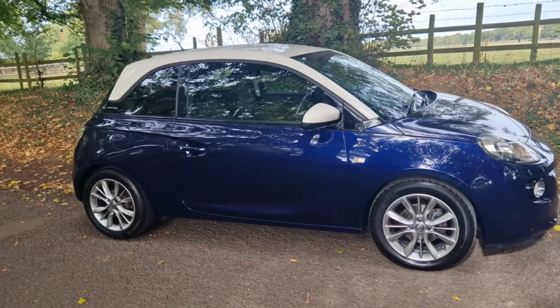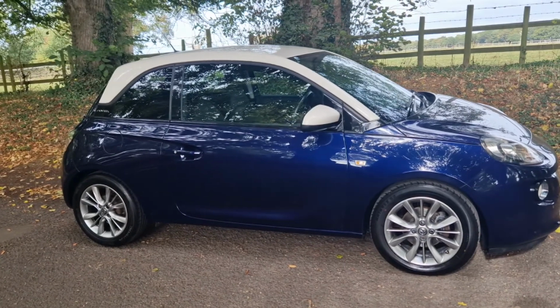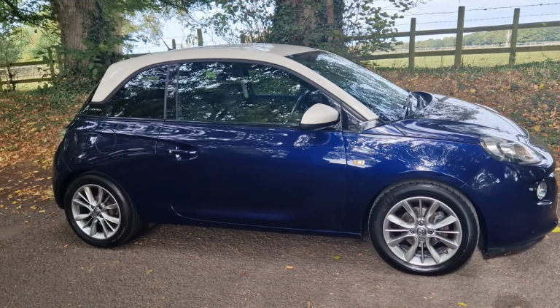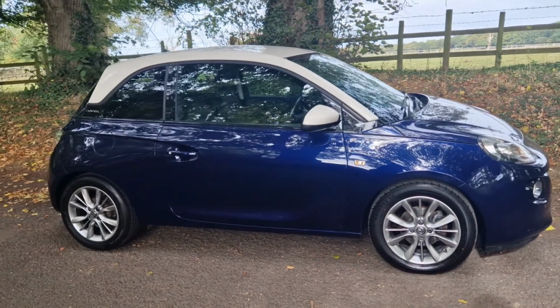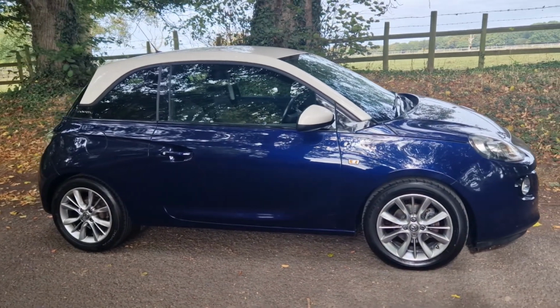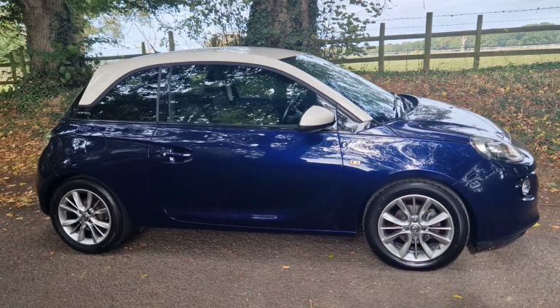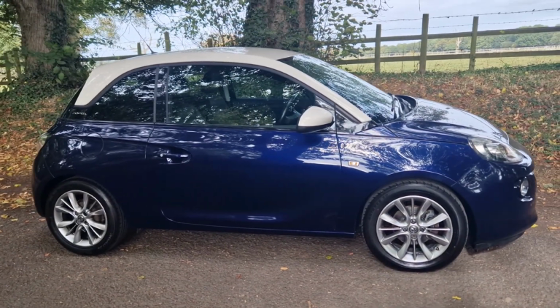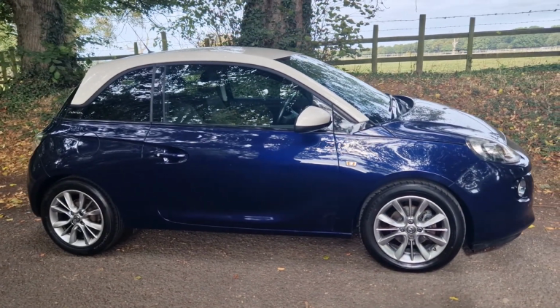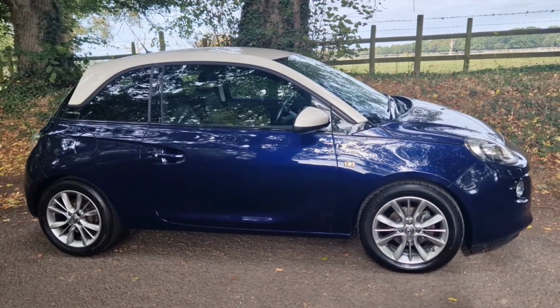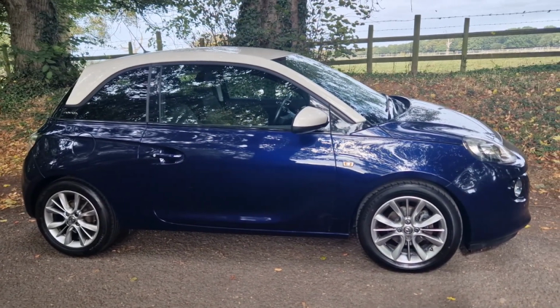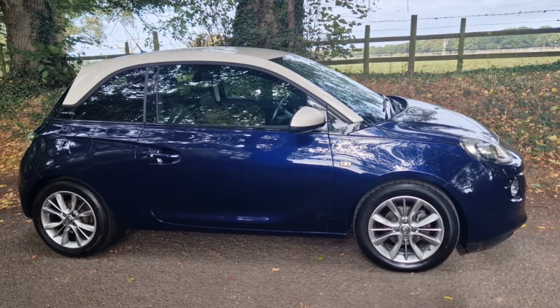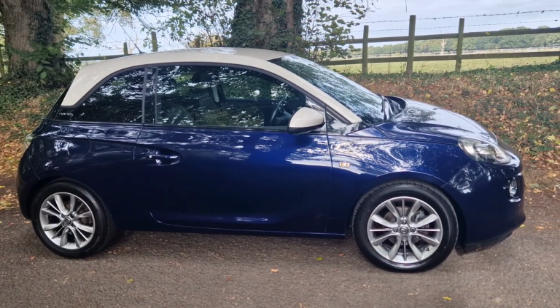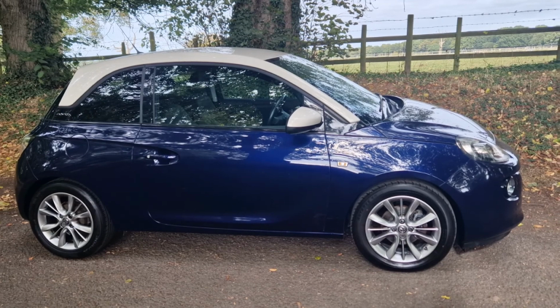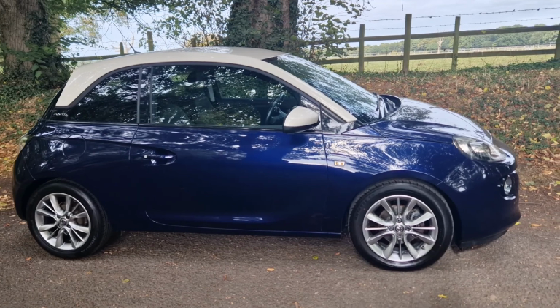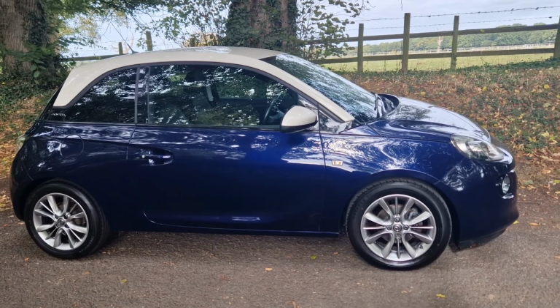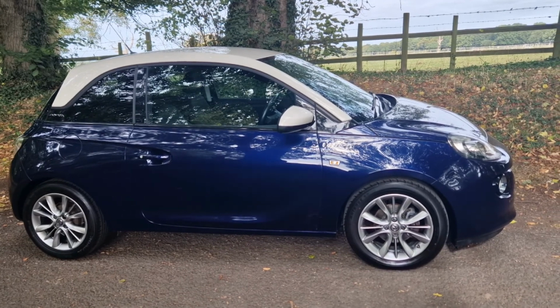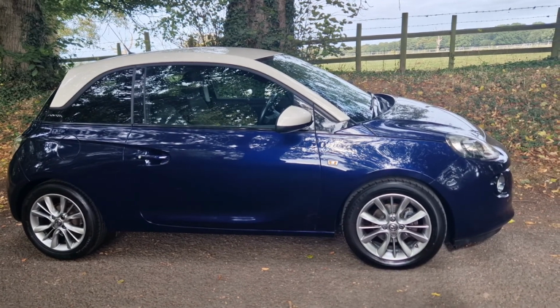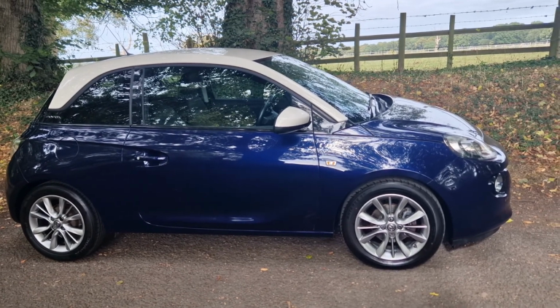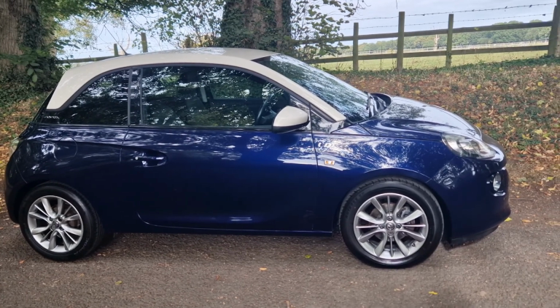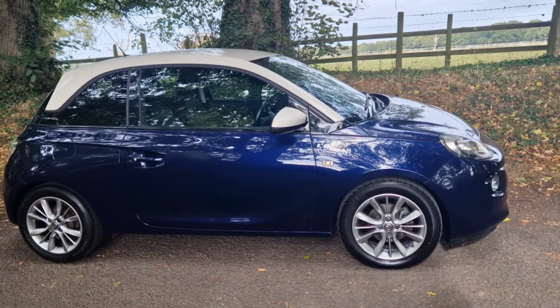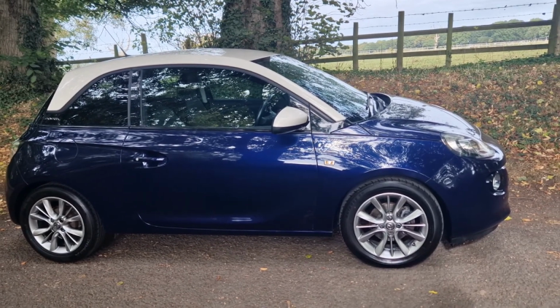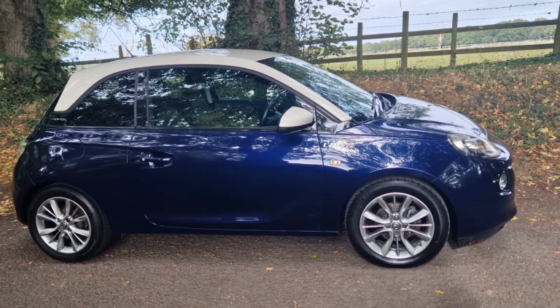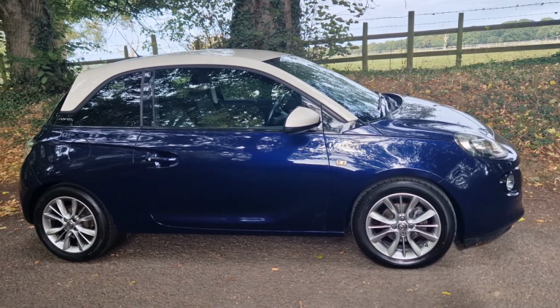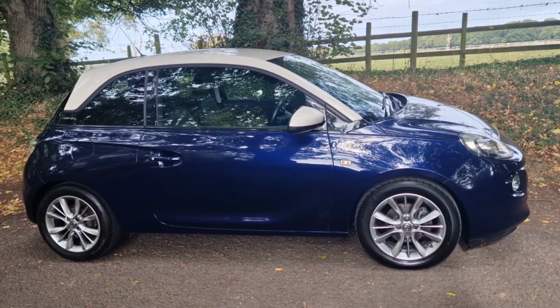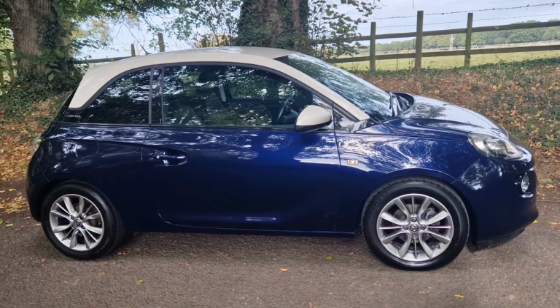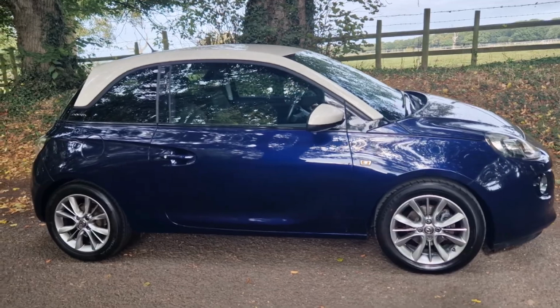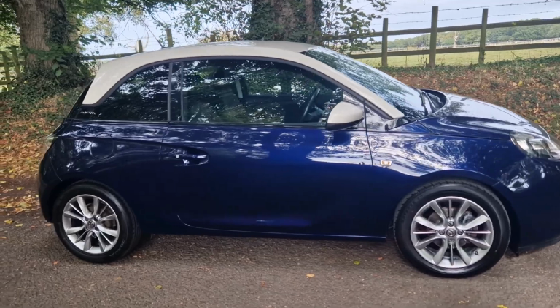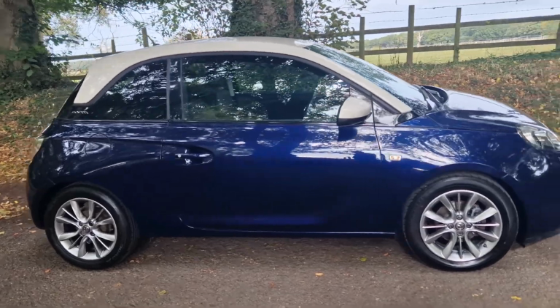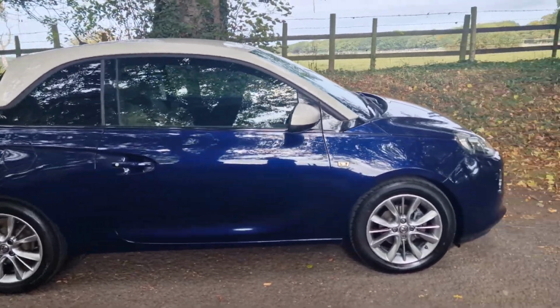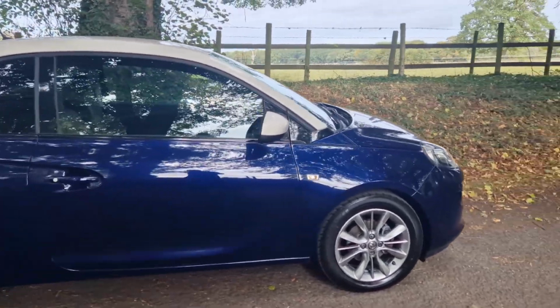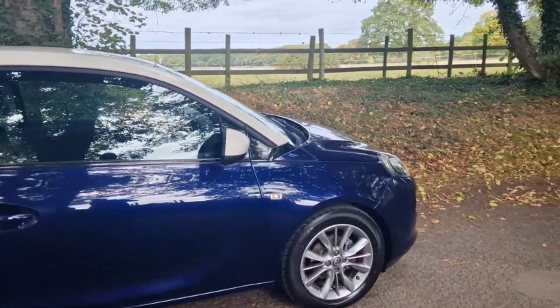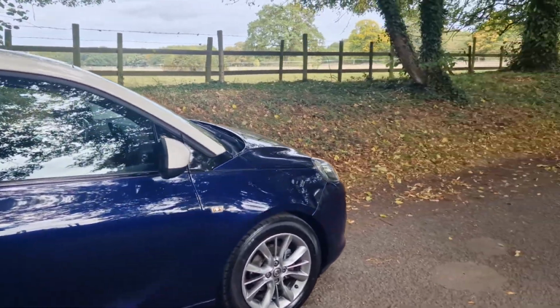This benefits from a very recent MOT, so we've got a good MOT. It's just had an oil and filter change, service history and book packs are all there — everything as it should be.